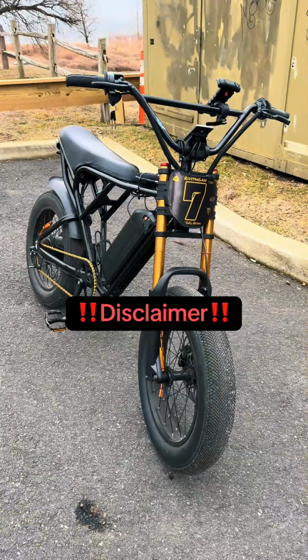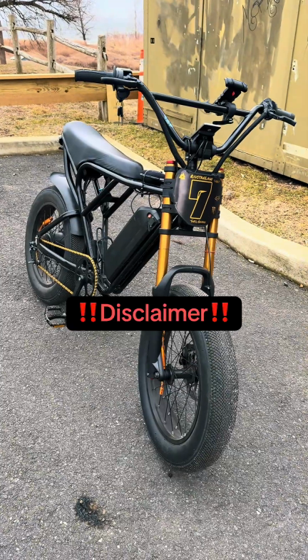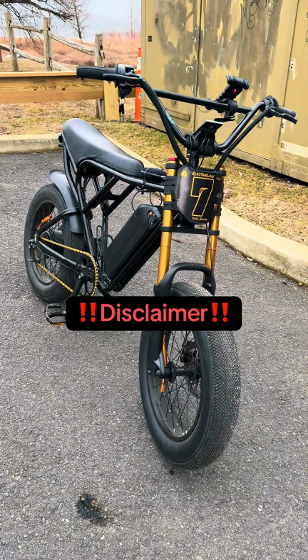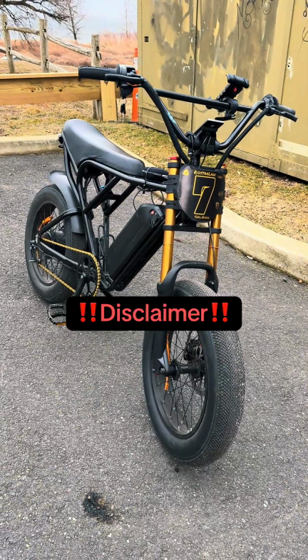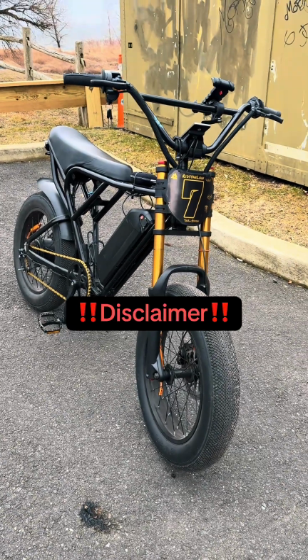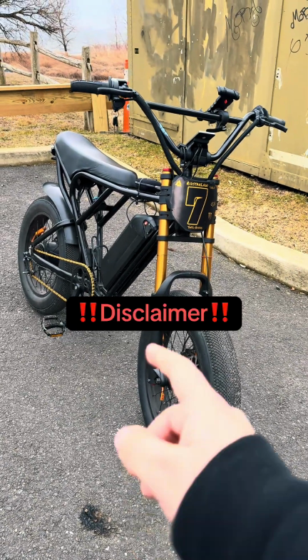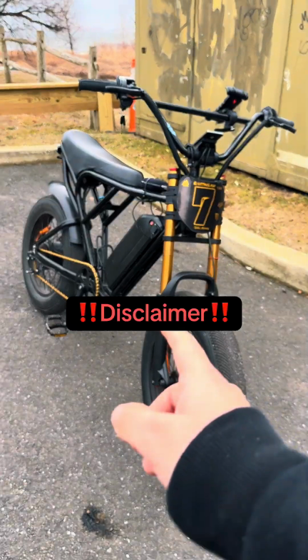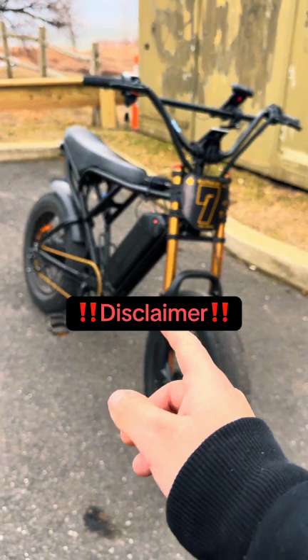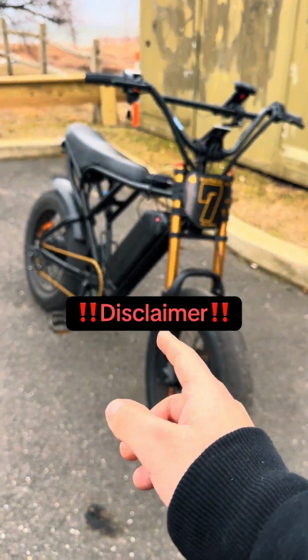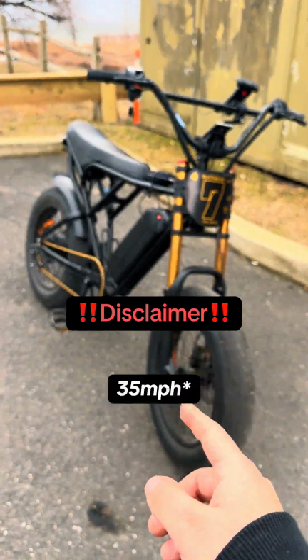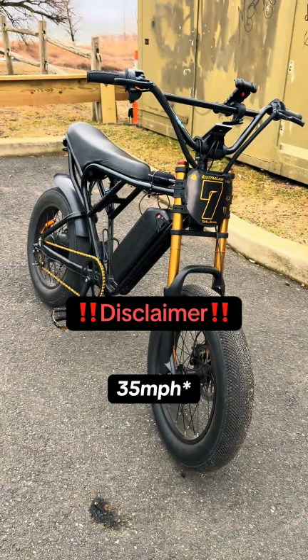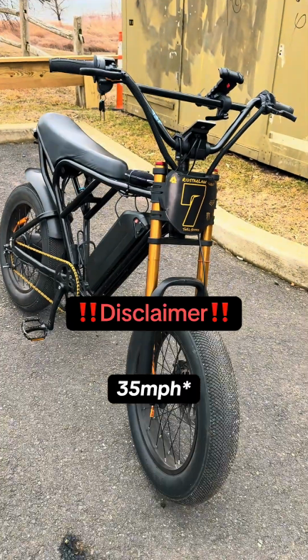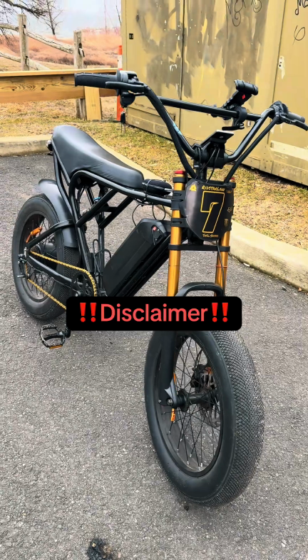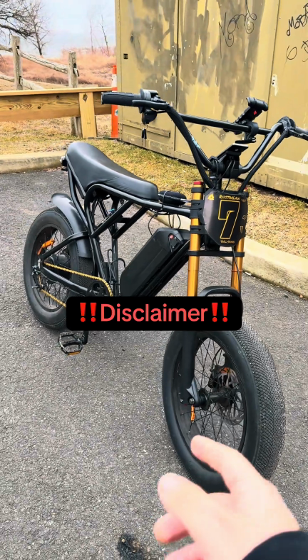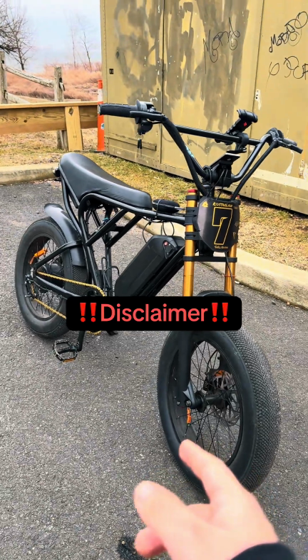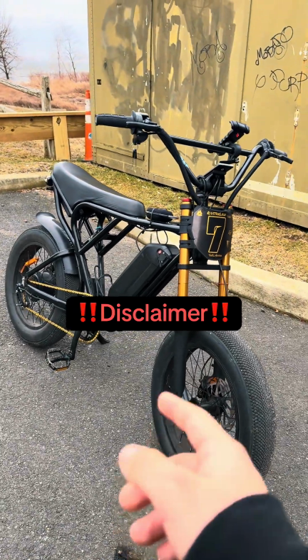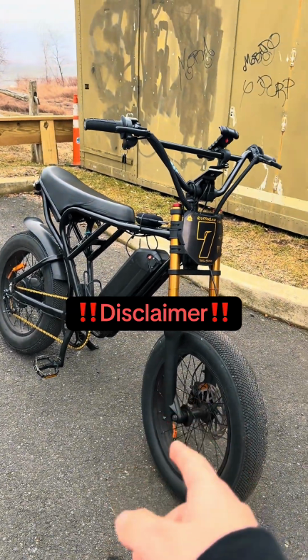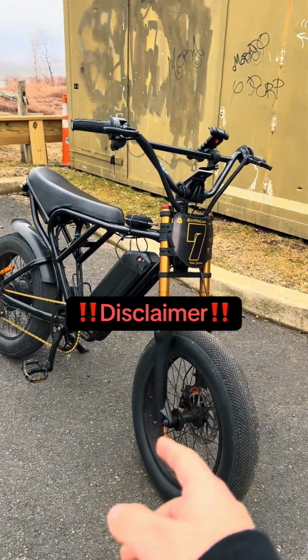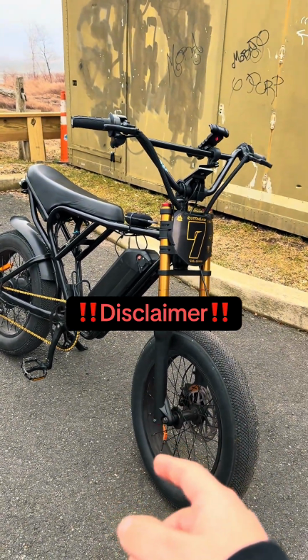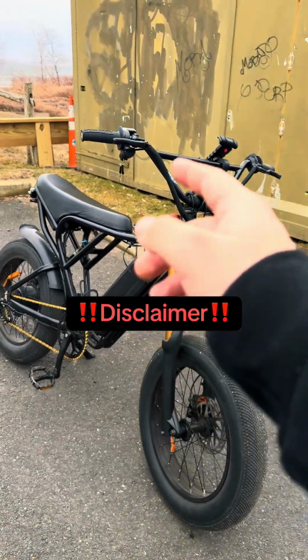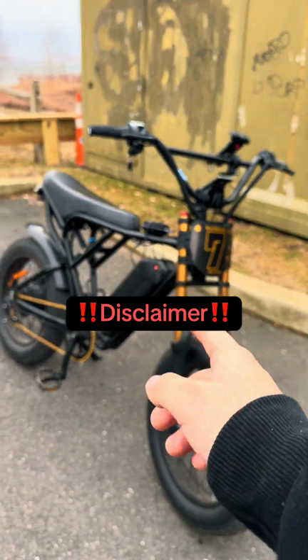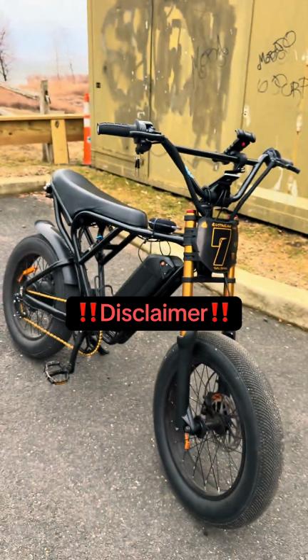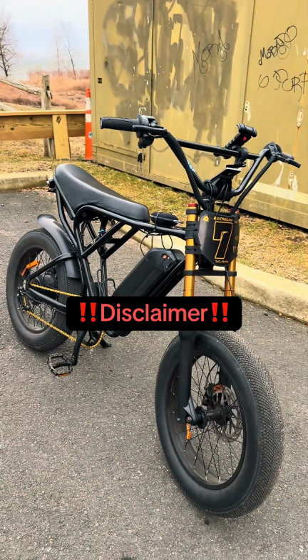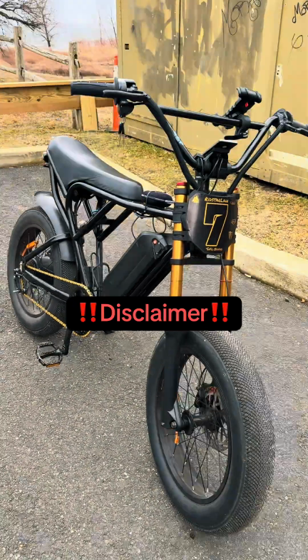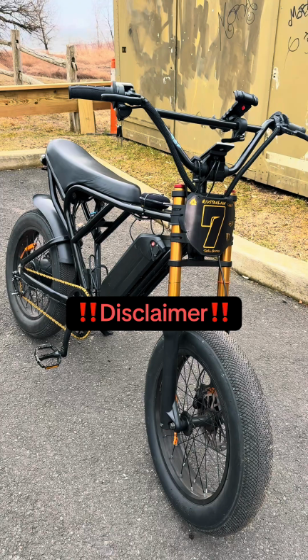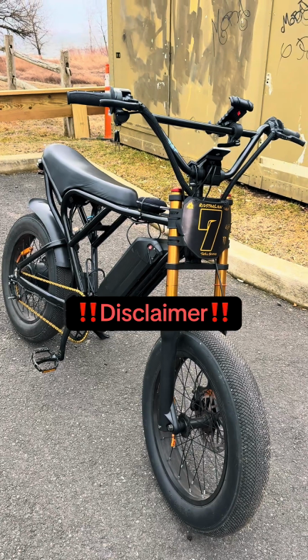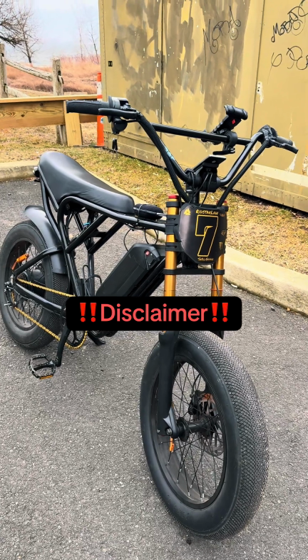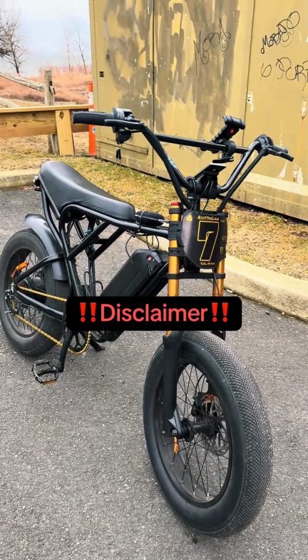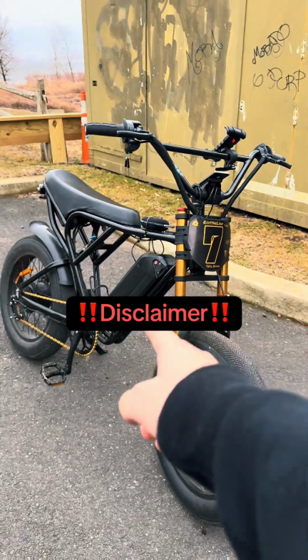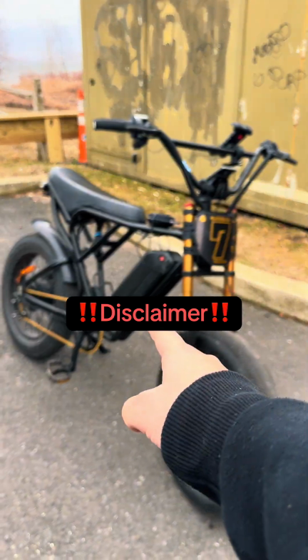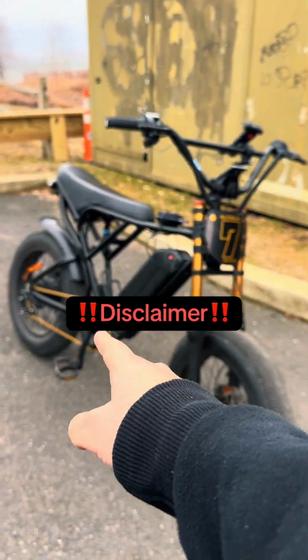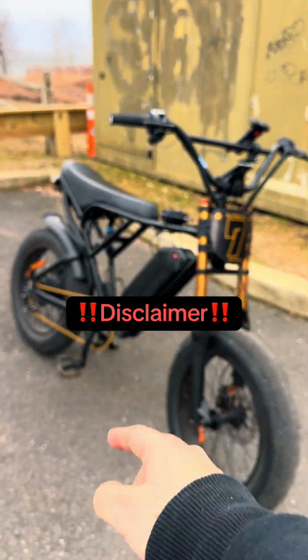A lot of people on the internet and TikTok say that there's different settings to make this bike go over 30 miles per hour. The only thing you're really doing is changing the wheel diameter and making the bike think you're going faster than you are. You can't go over 35 miles per hour without upgrading the battery, motor, and controller.